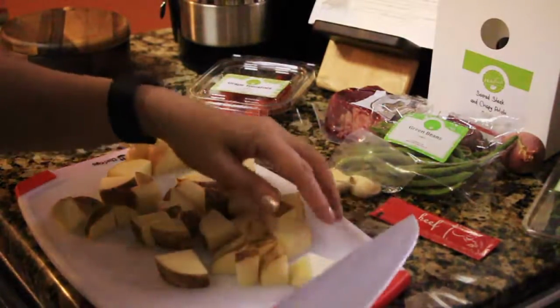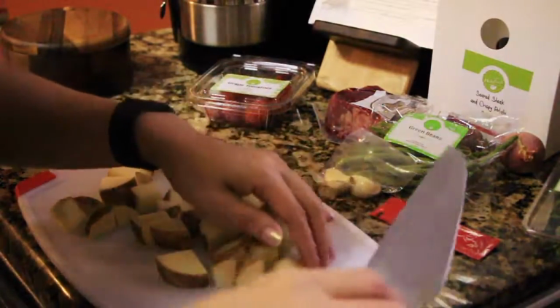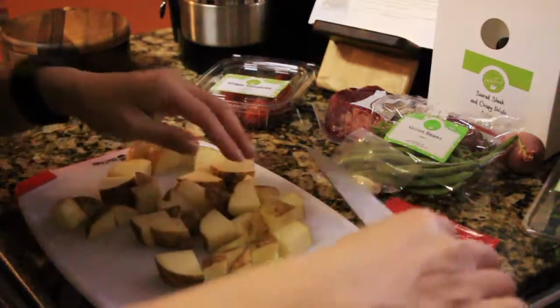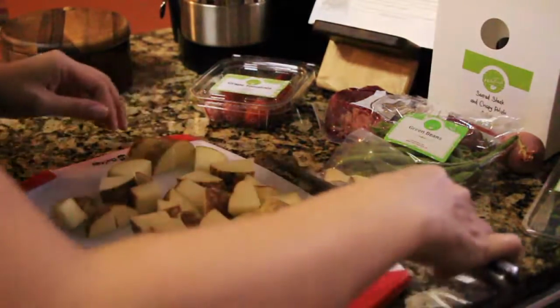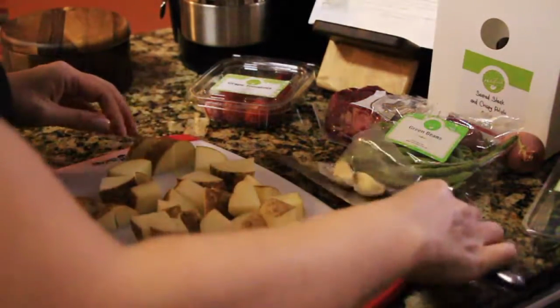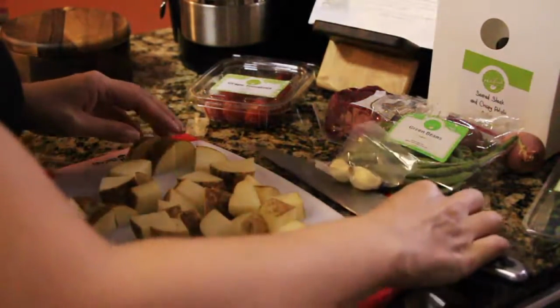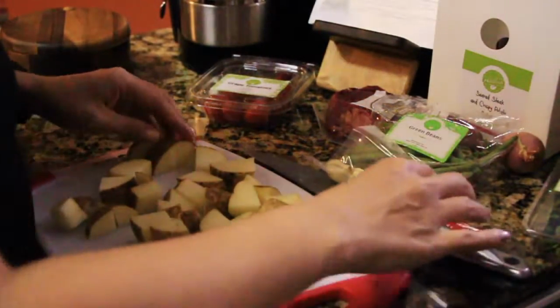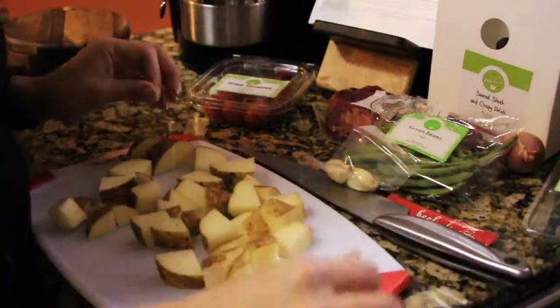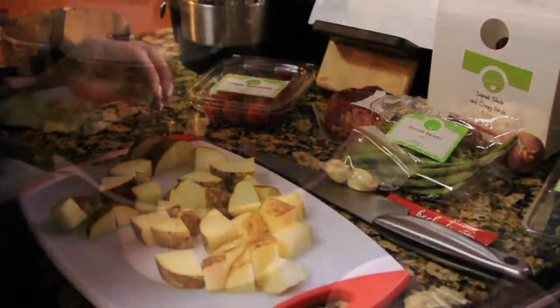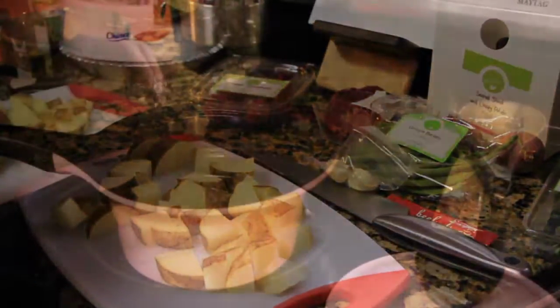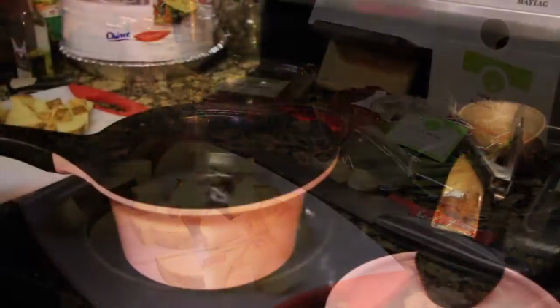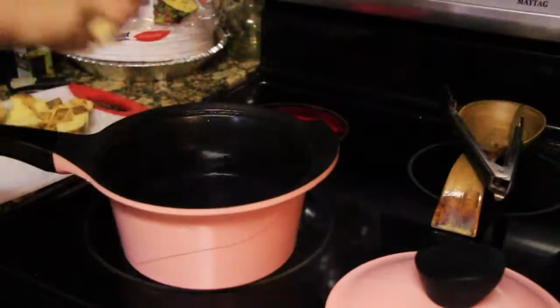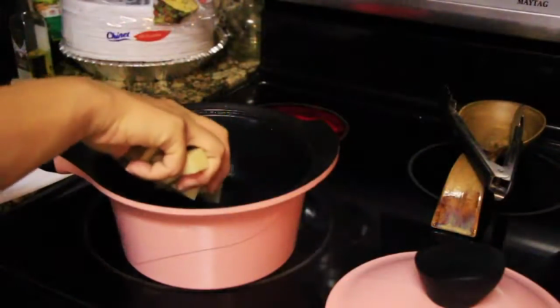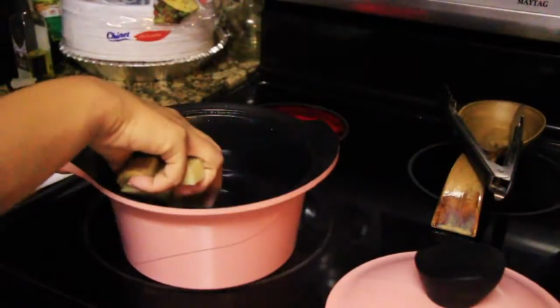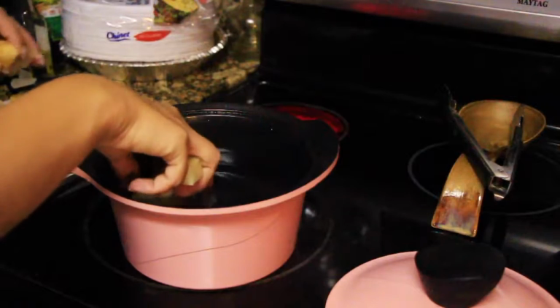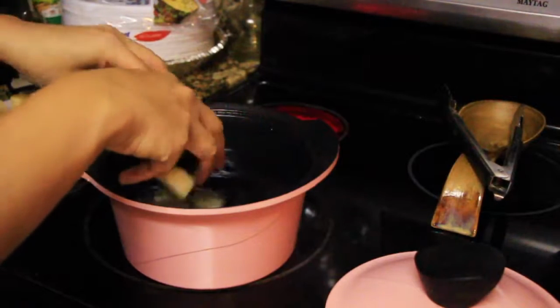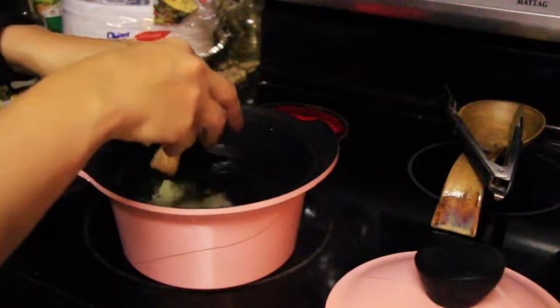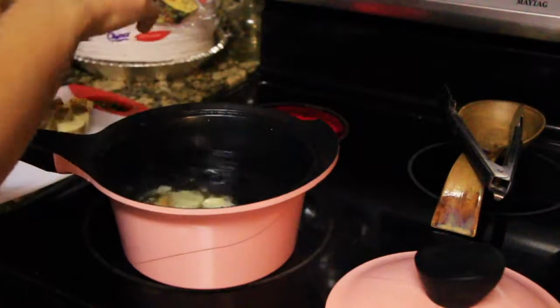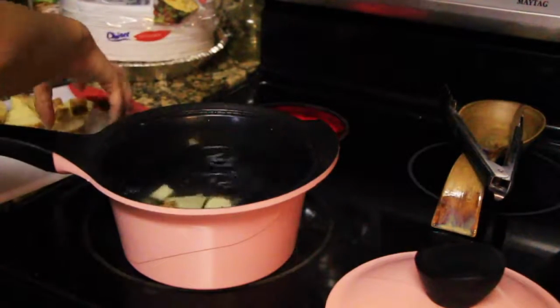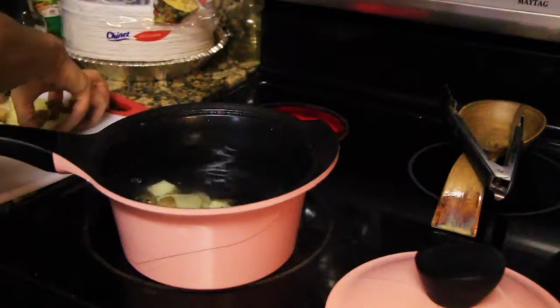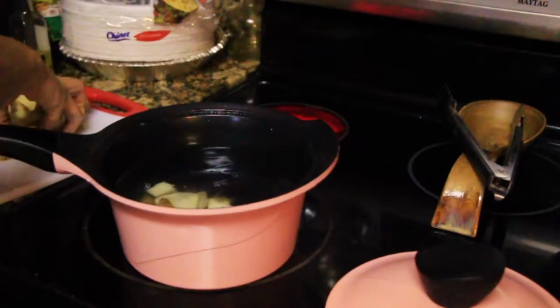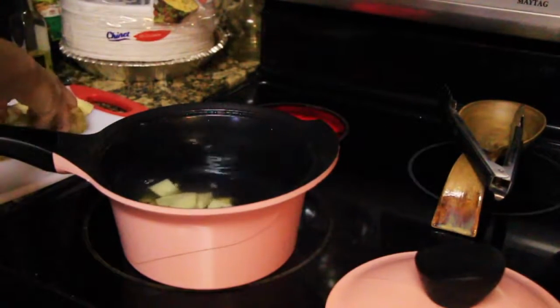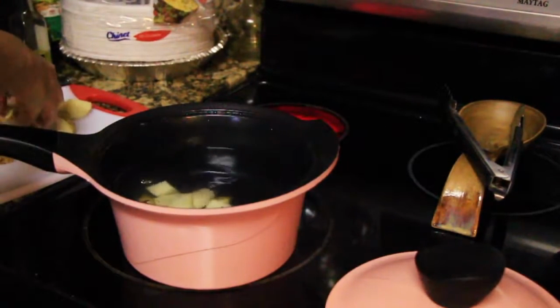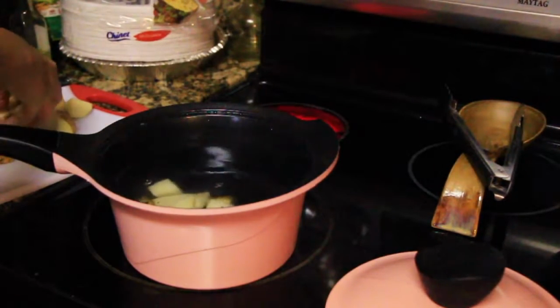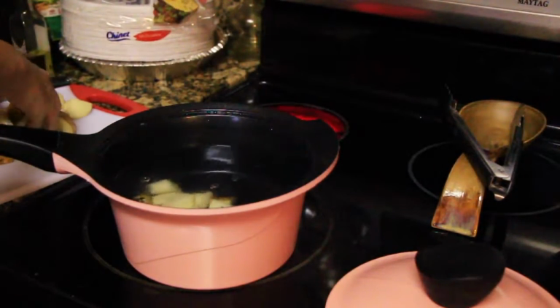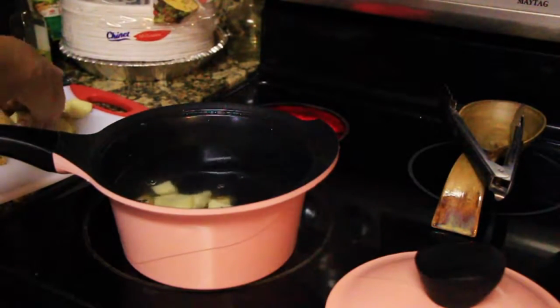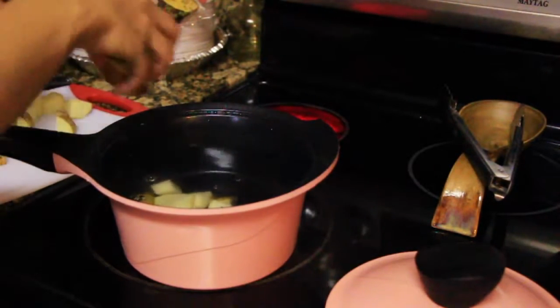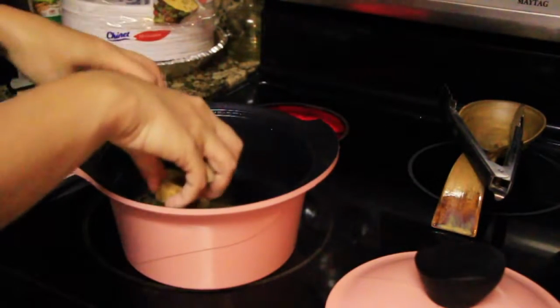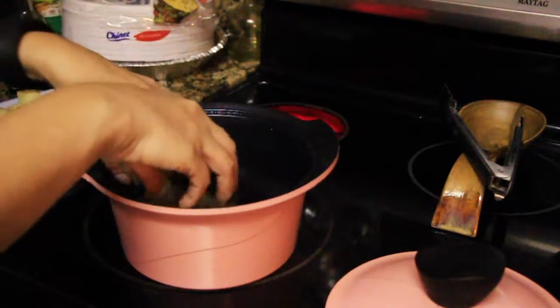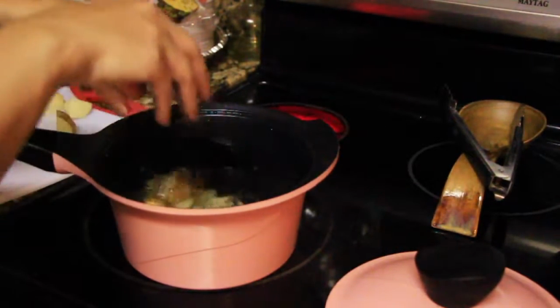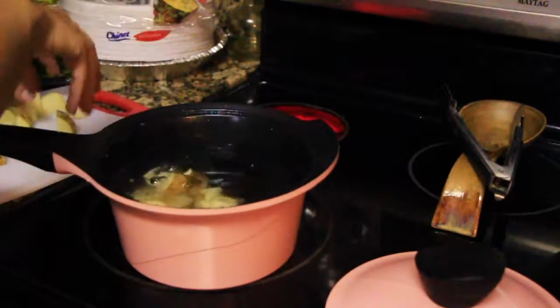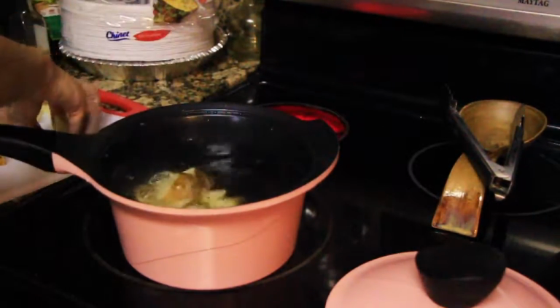So don't worry if you're not an expert cook — believe me, I'm not either — and you're gonna come out with a great-looking meal if you follow the steps.